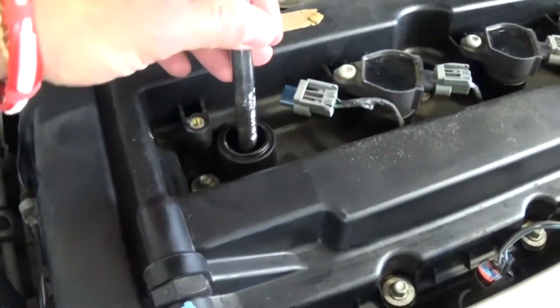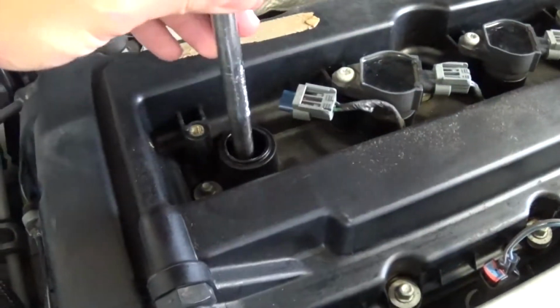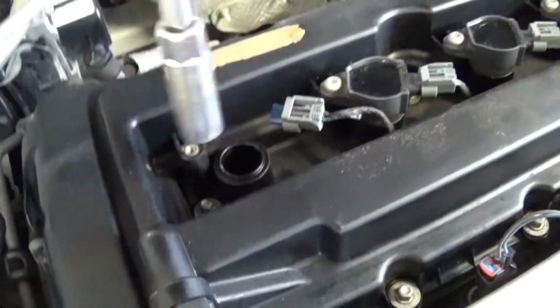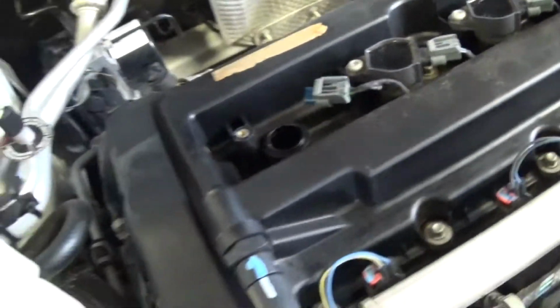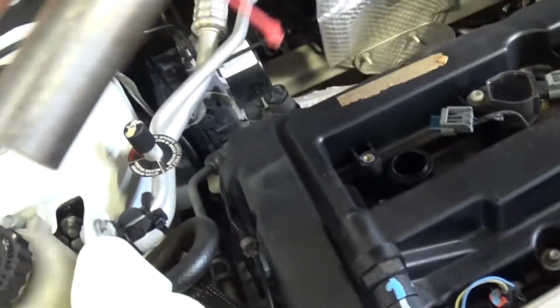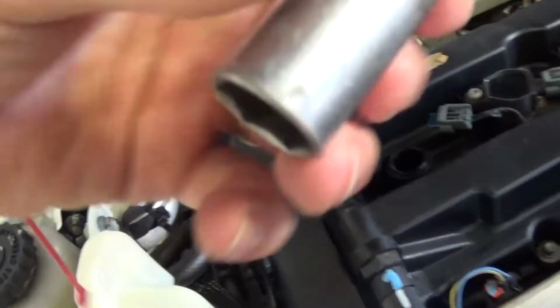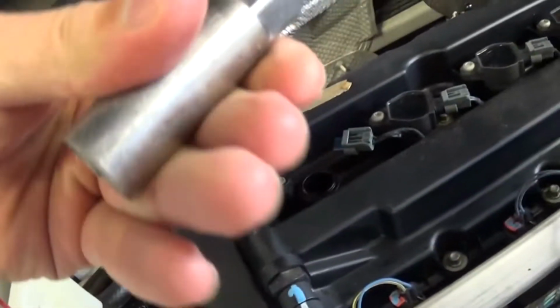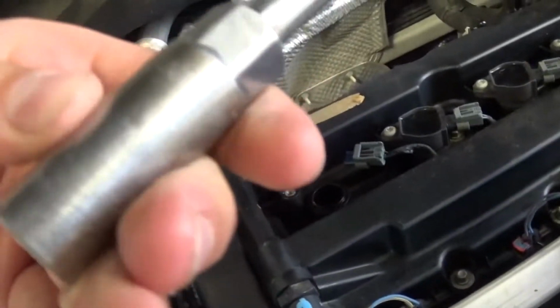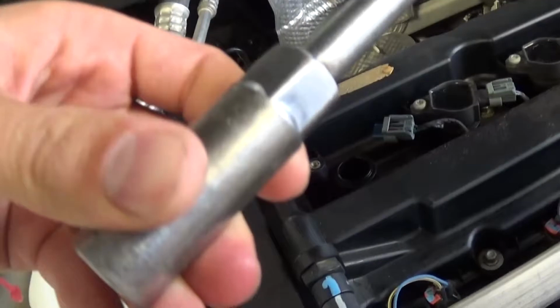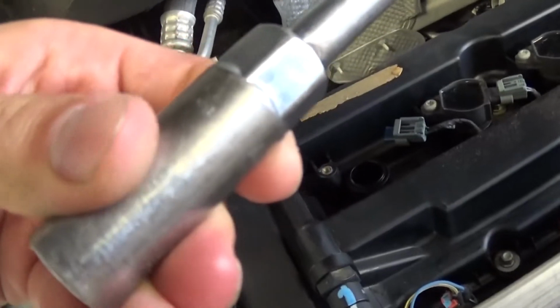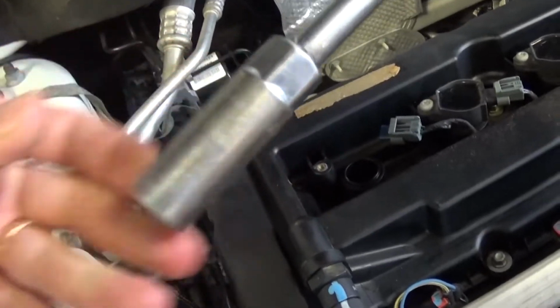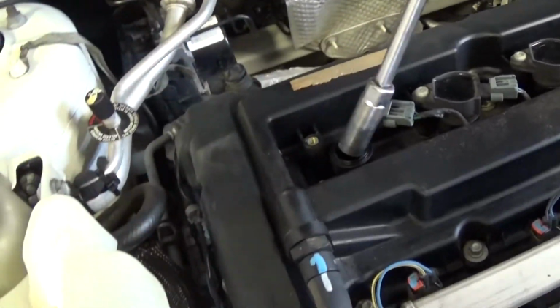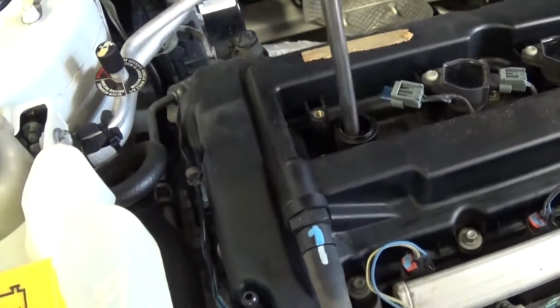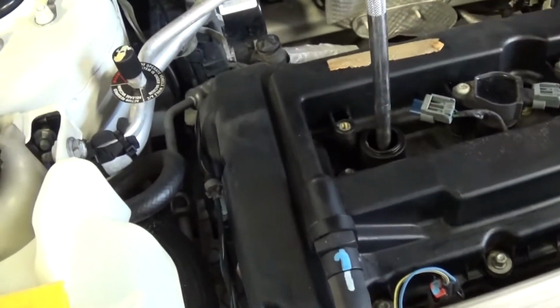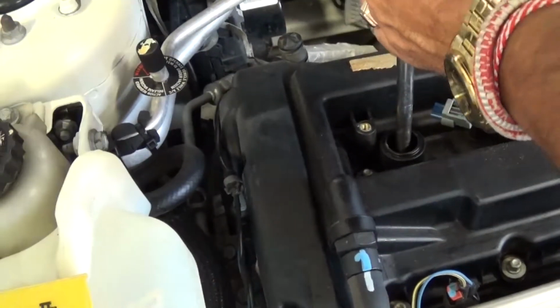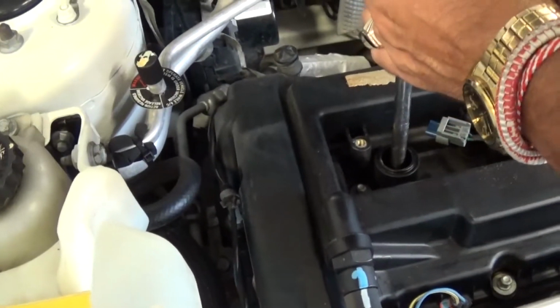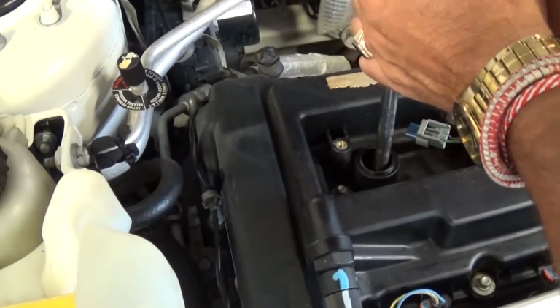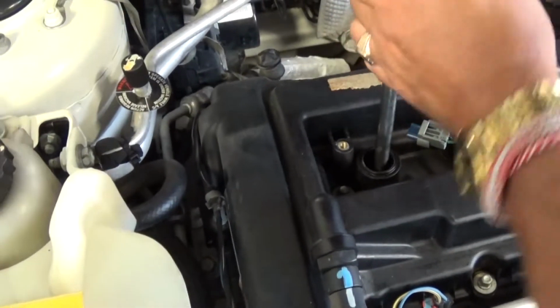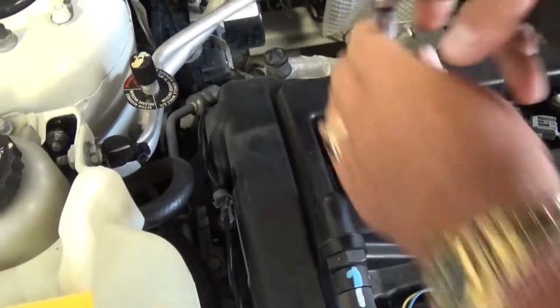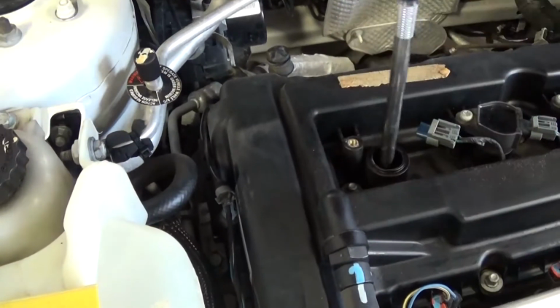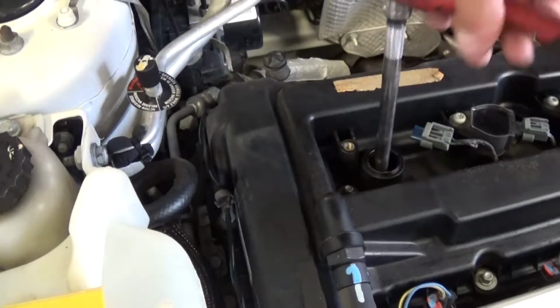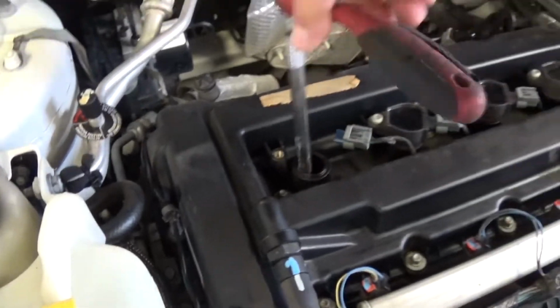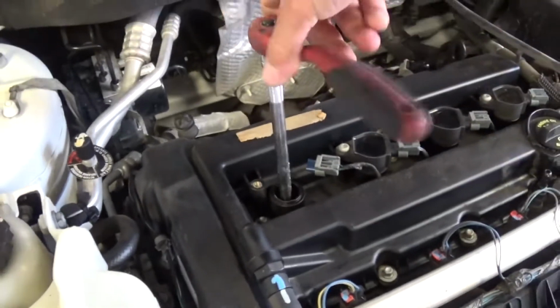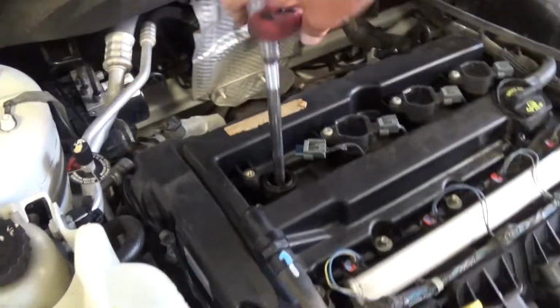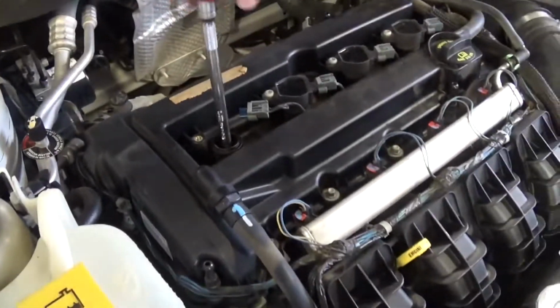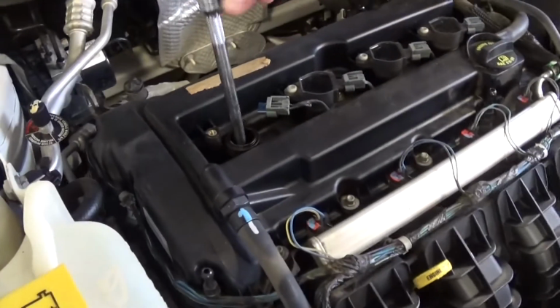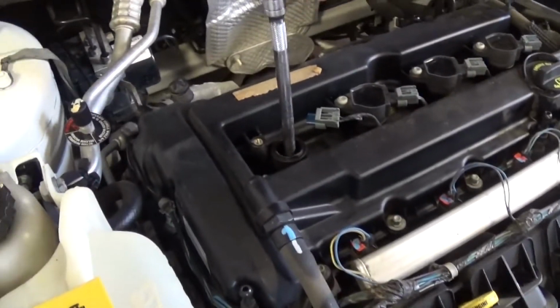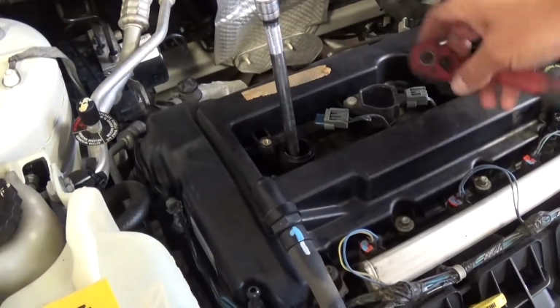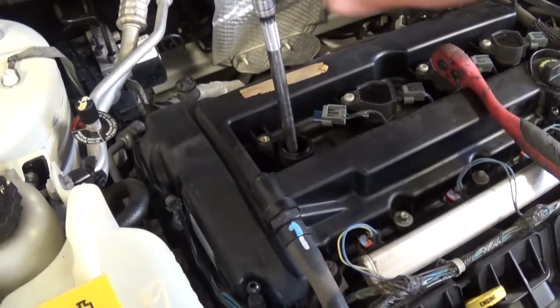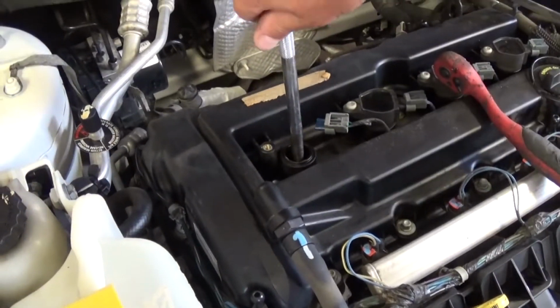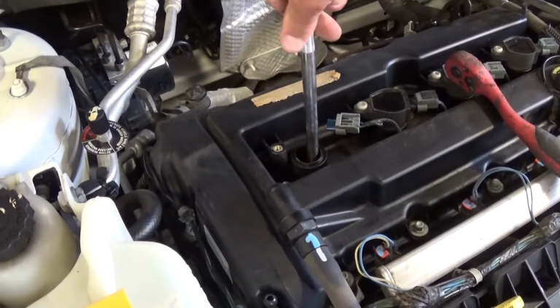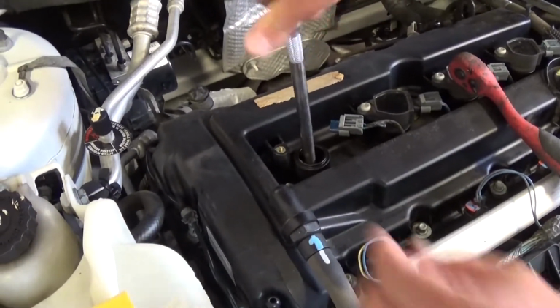You need a 5/8 socket for that. You just loosen it to the left and you take it off all the way, pull it out of there.